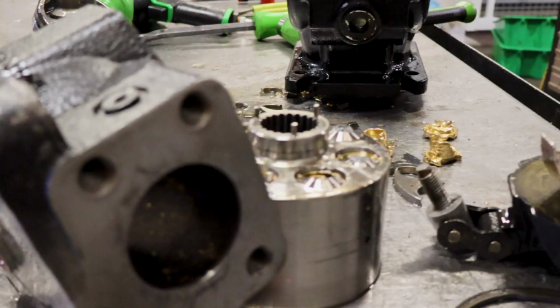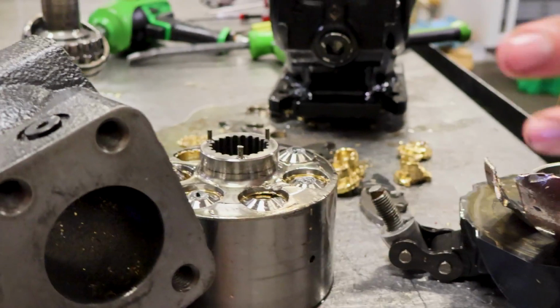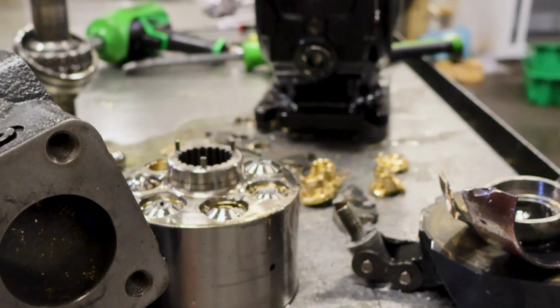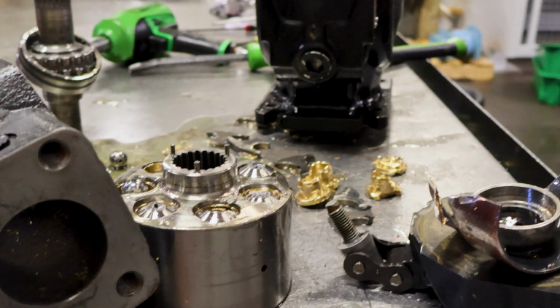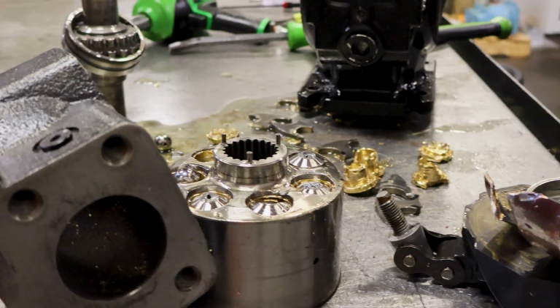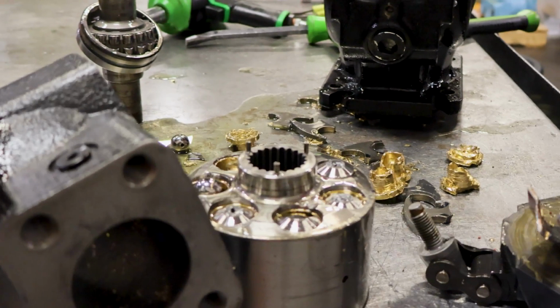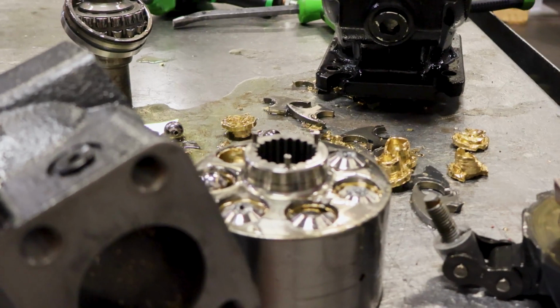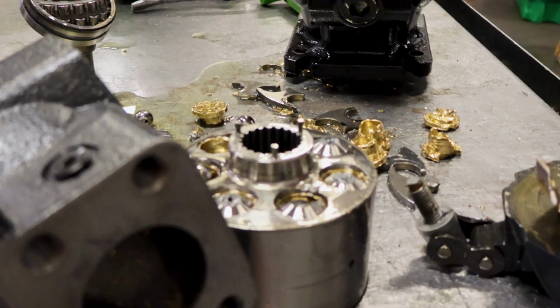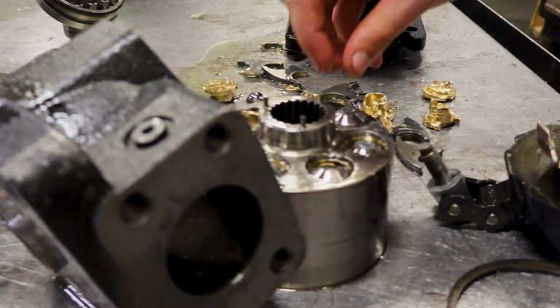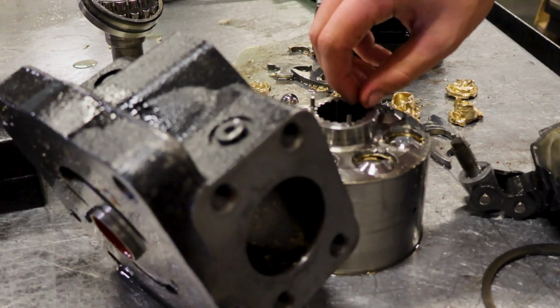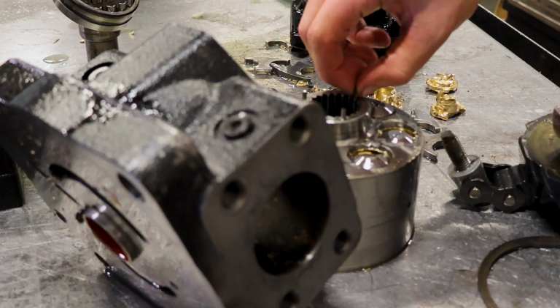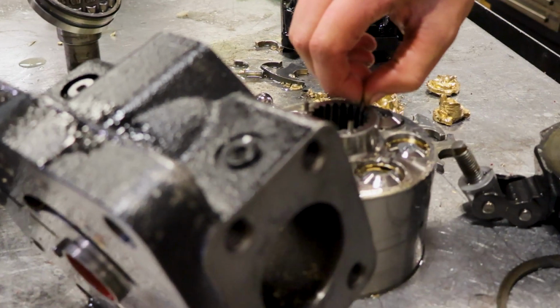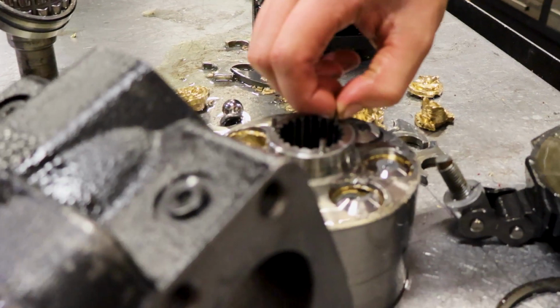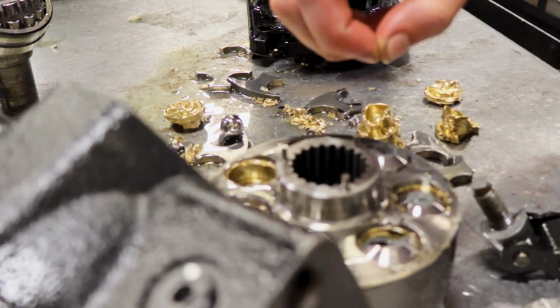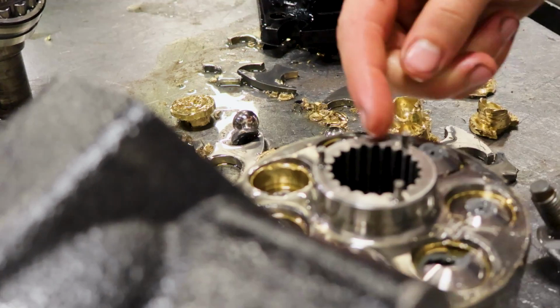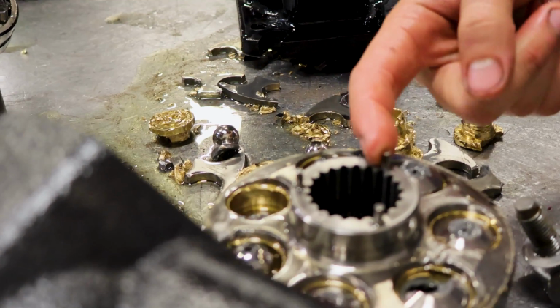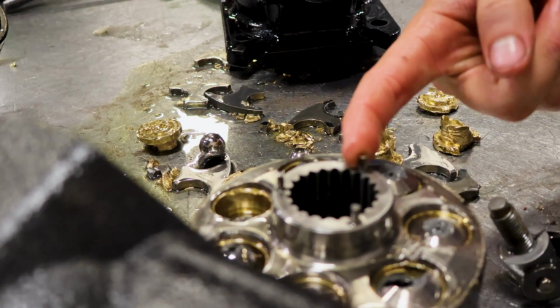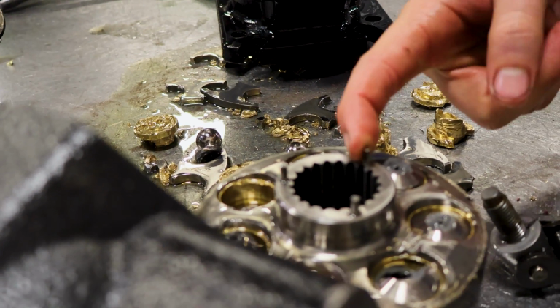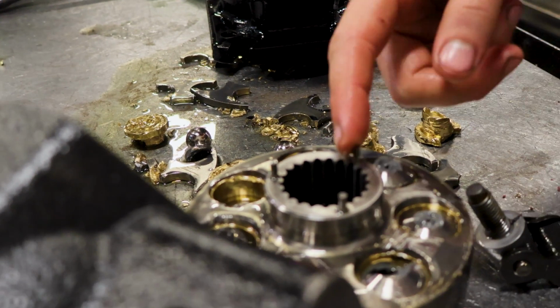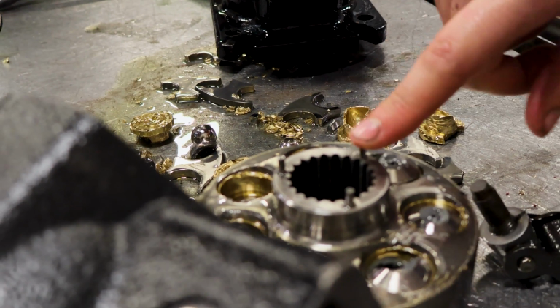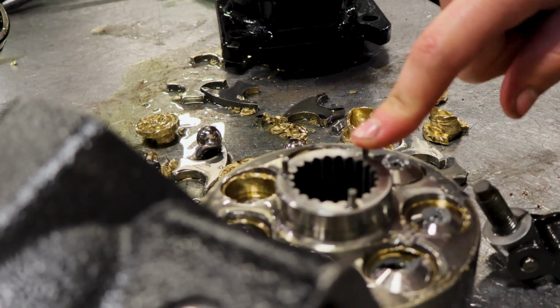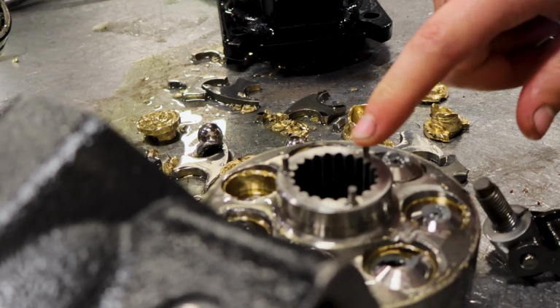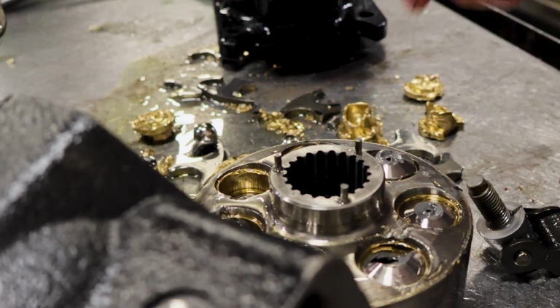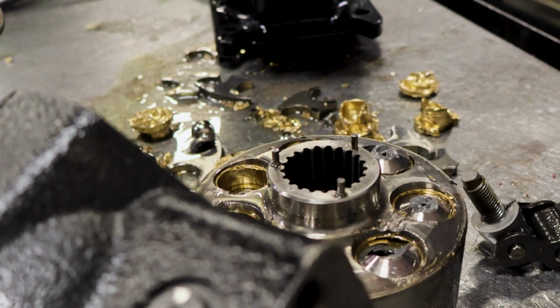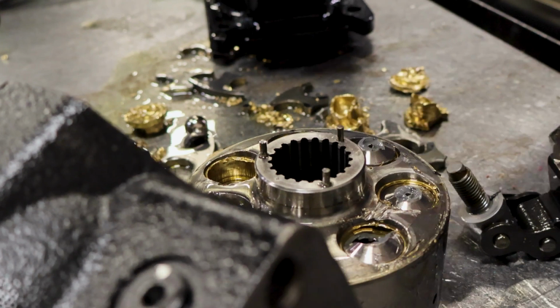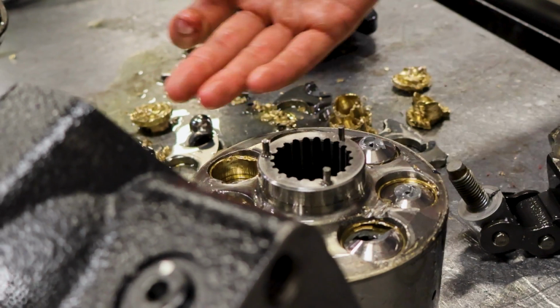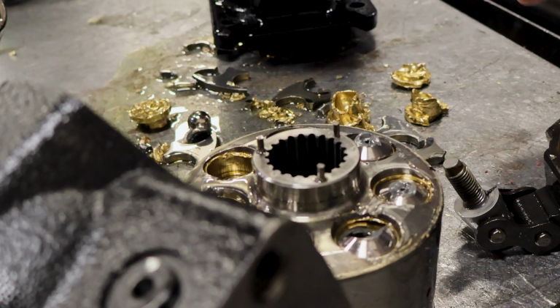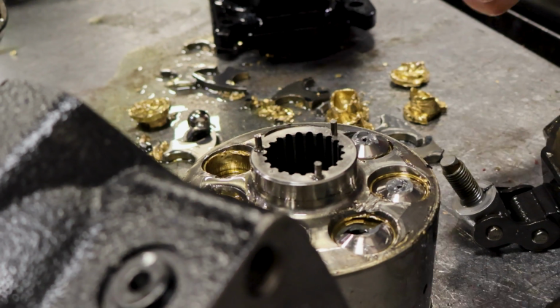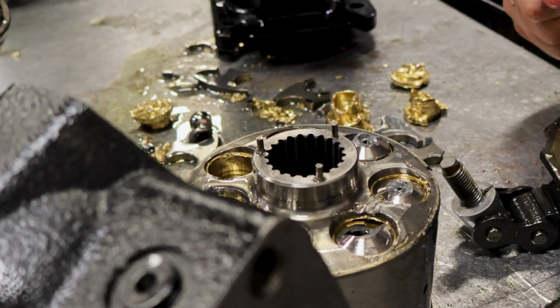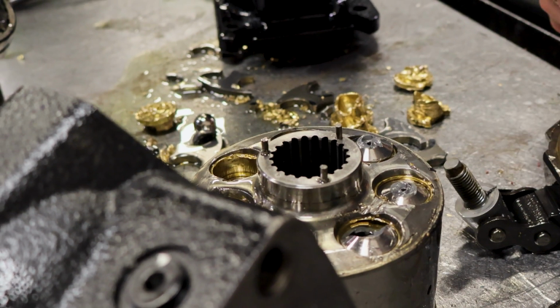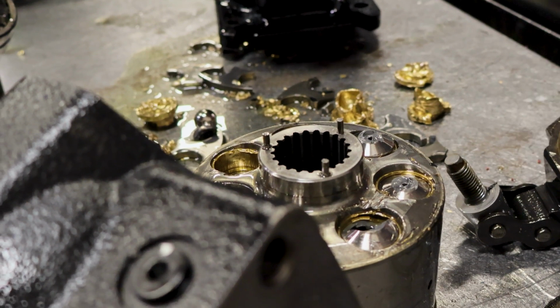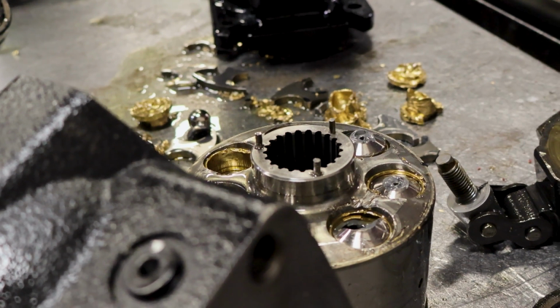Barrel and pistons — clearly not good. Pins get replaced all the time, but these ones will have to be replaced no matter what, because clearly it's been struck and impacted fairly hard.